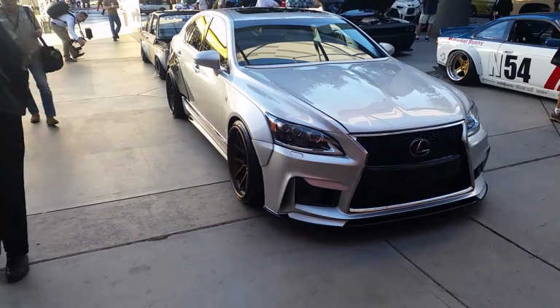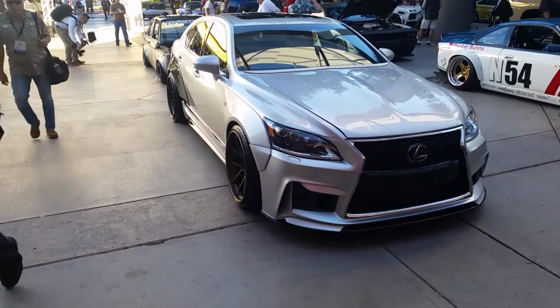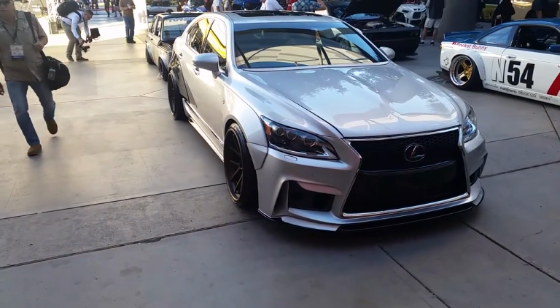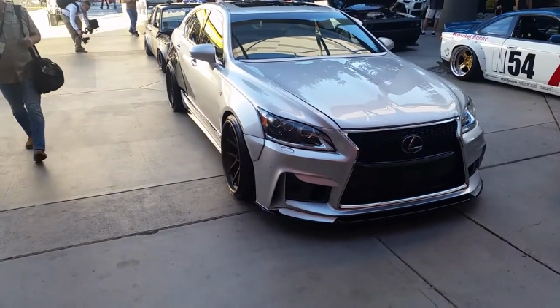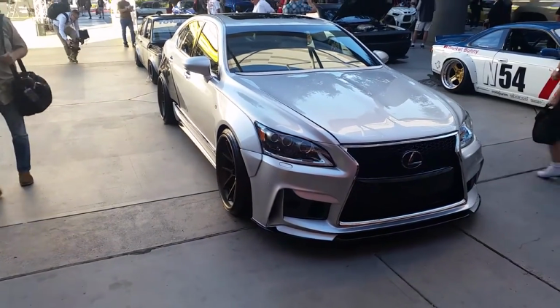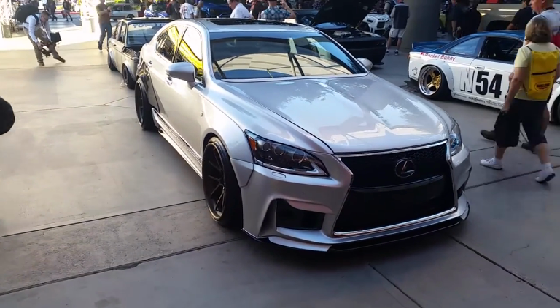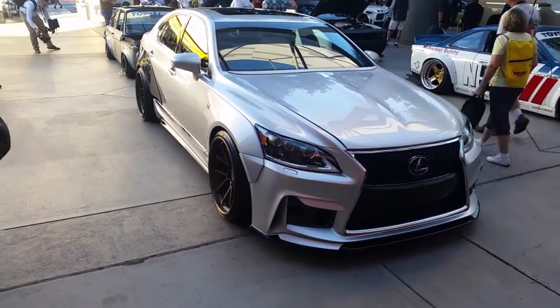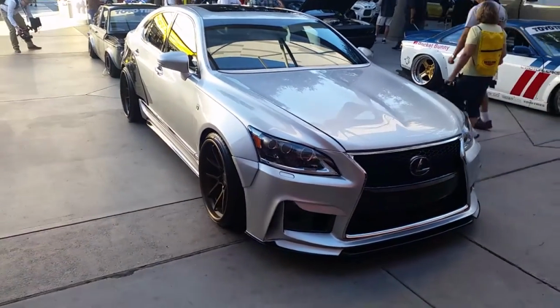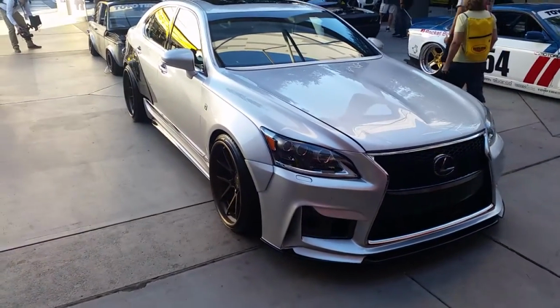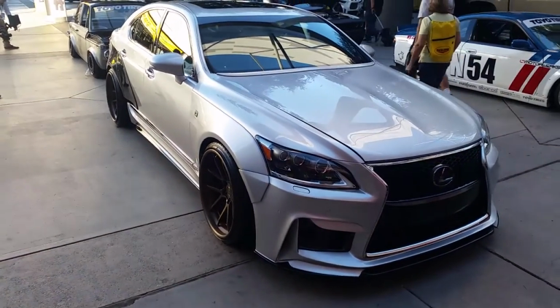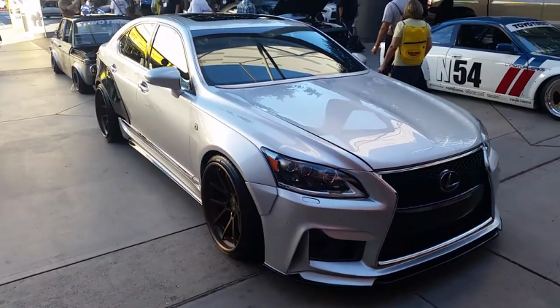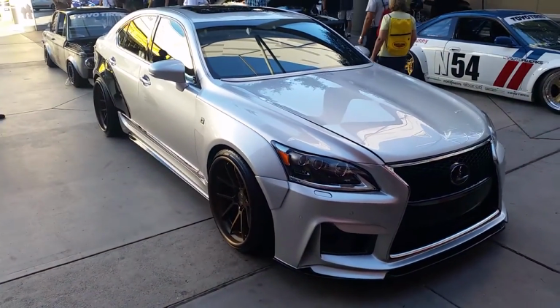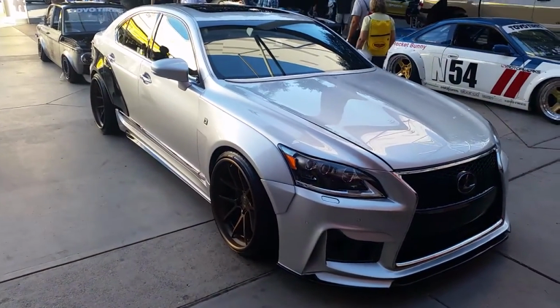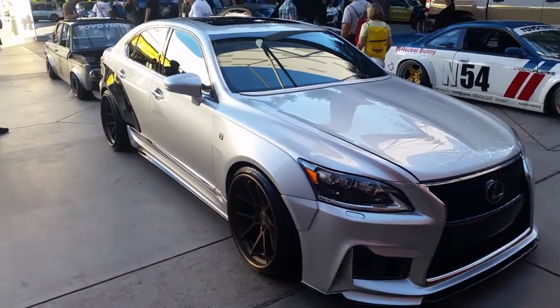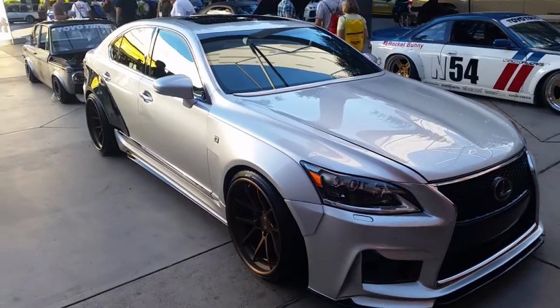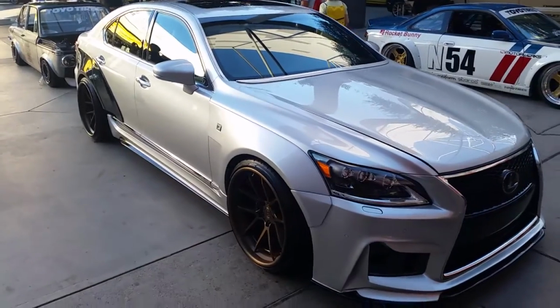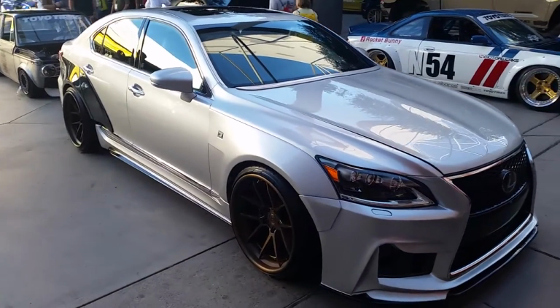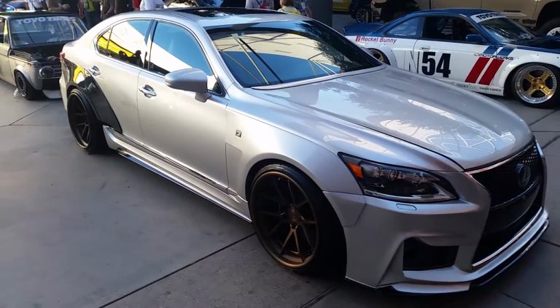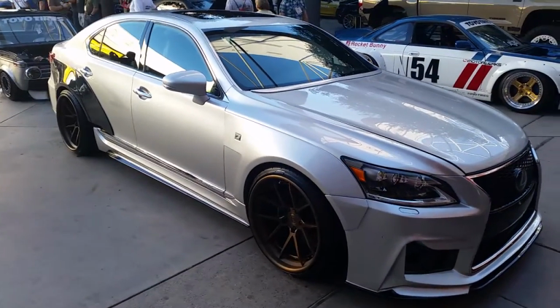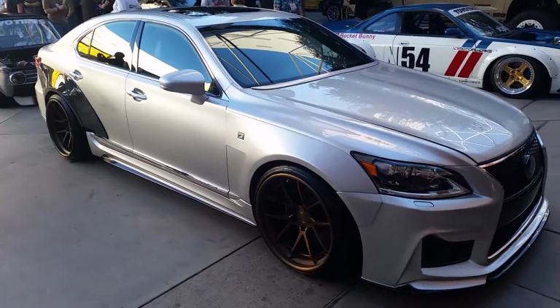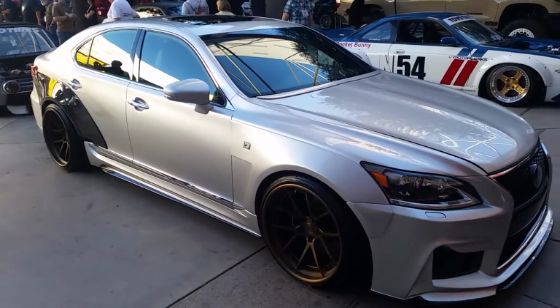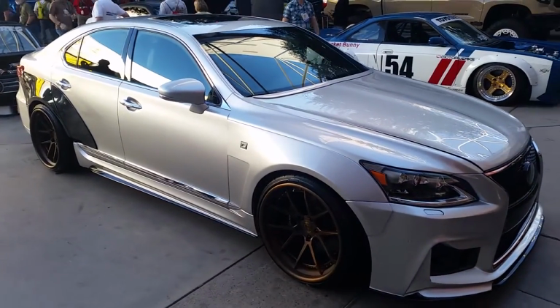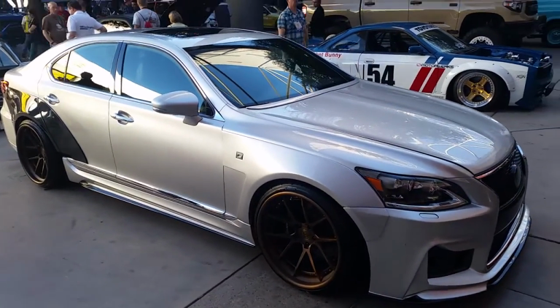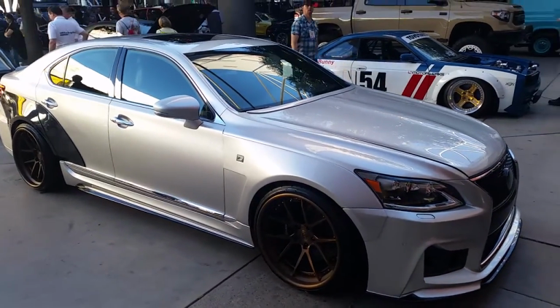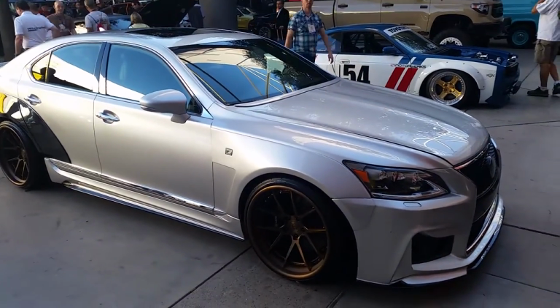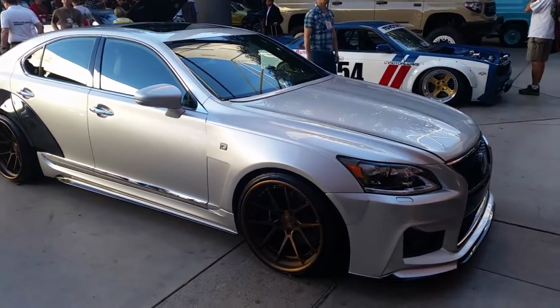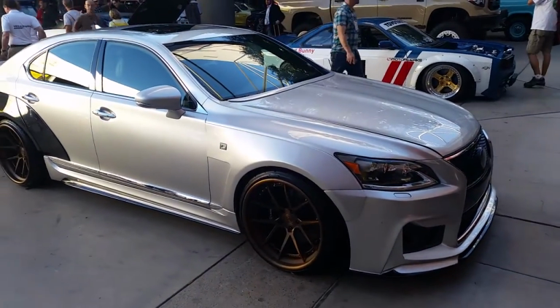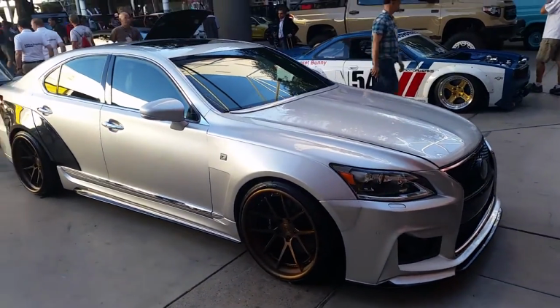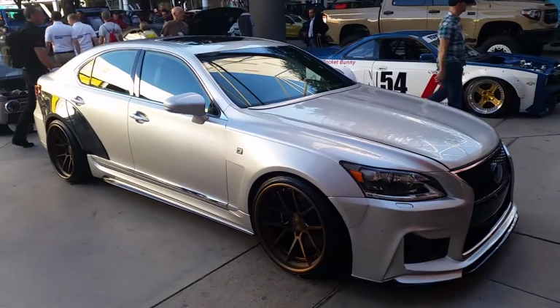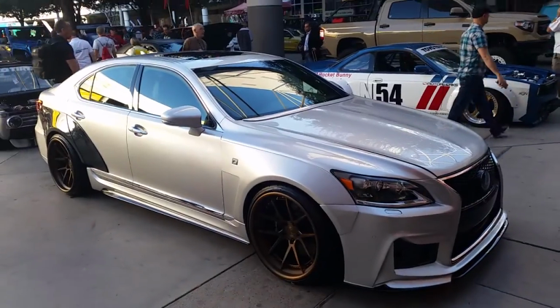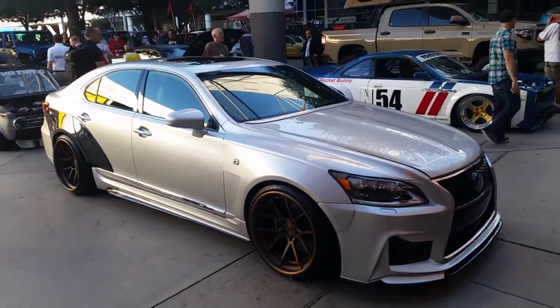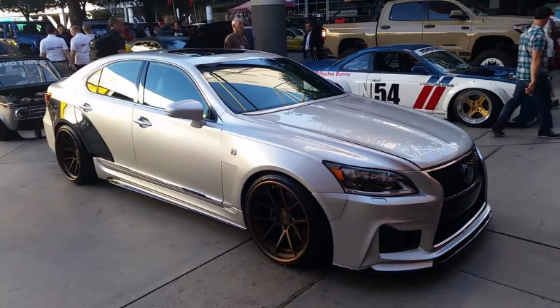This is your boy KB from DozenTiresTV, looking at a nice GS. It's got some Savini forged wheels on it, concave, wide body kit — really, really wide. Great looking vehicle, lowered. Really nice.